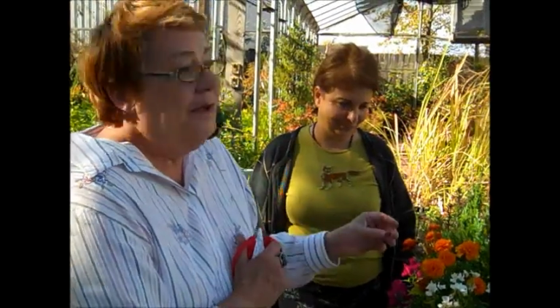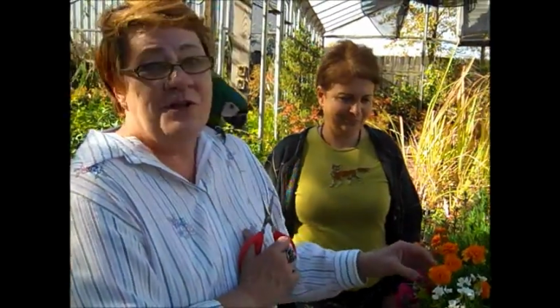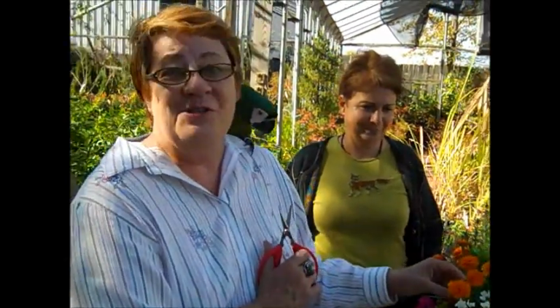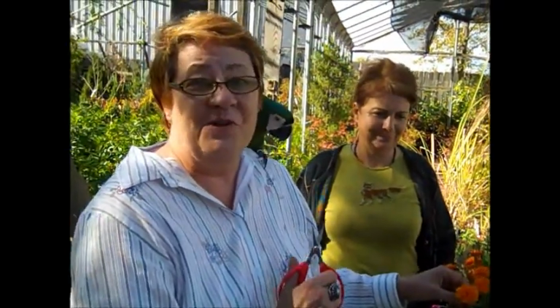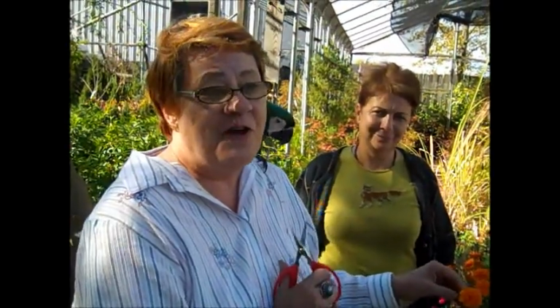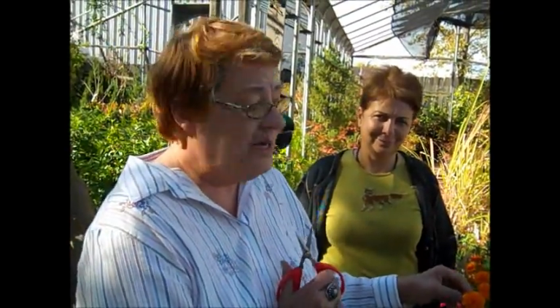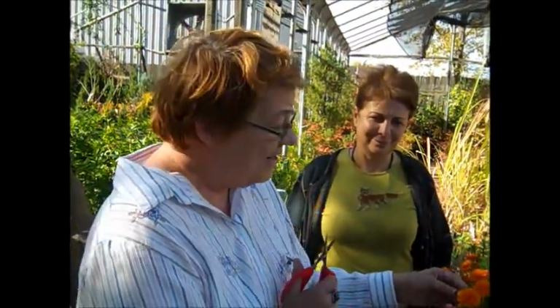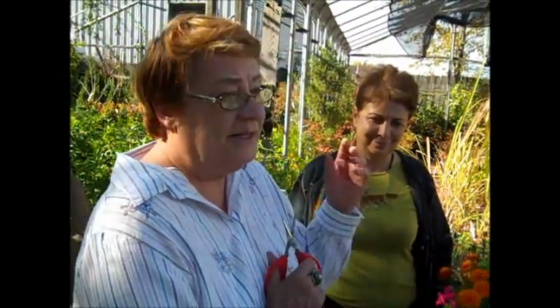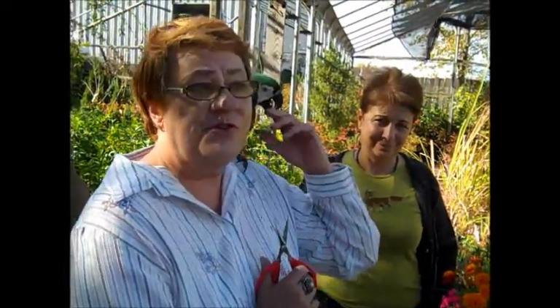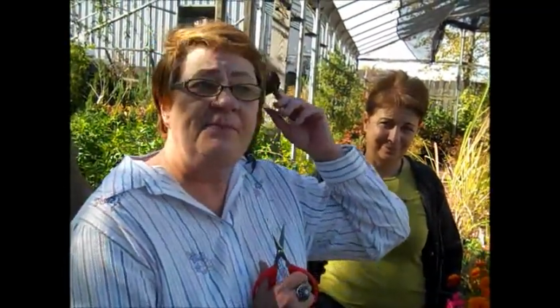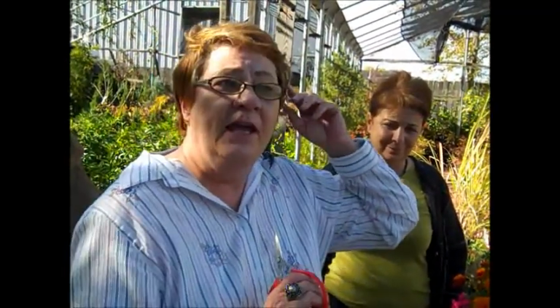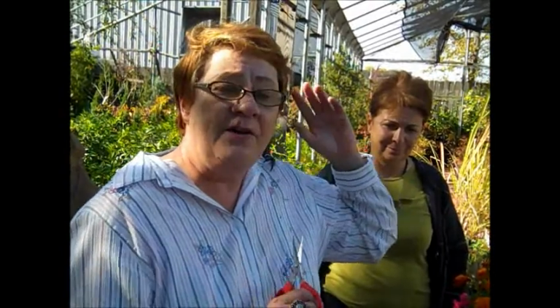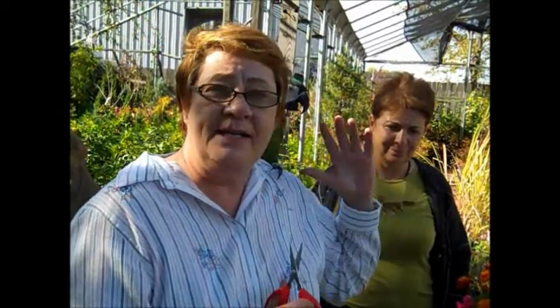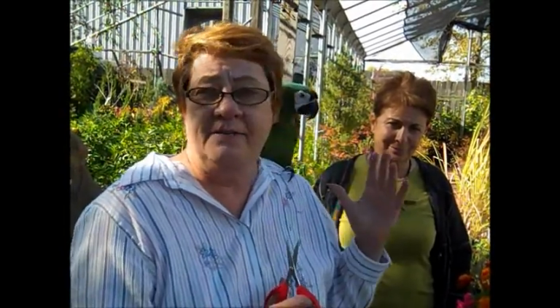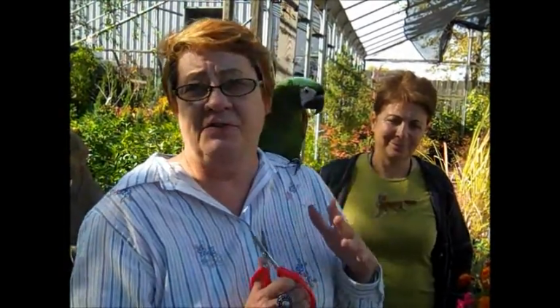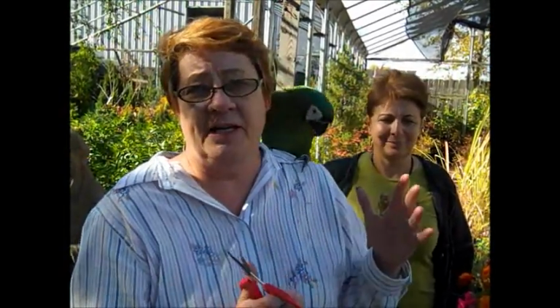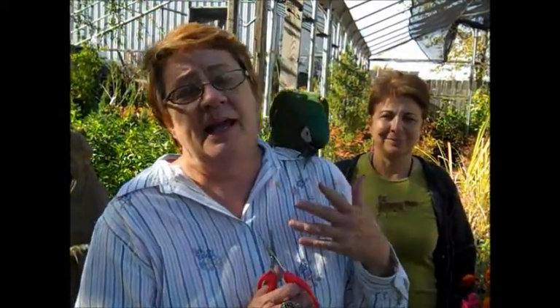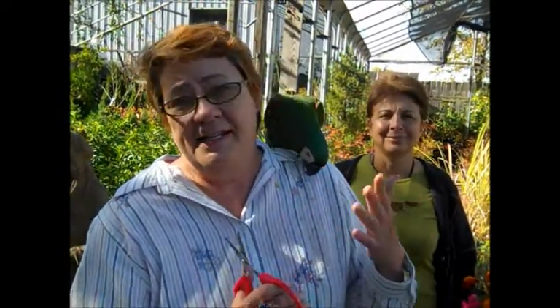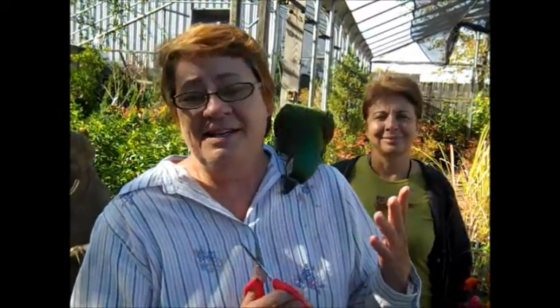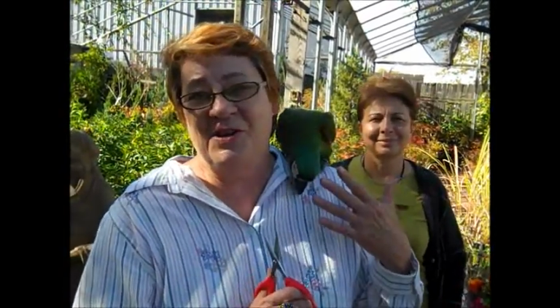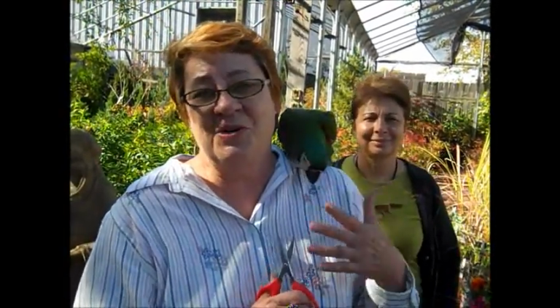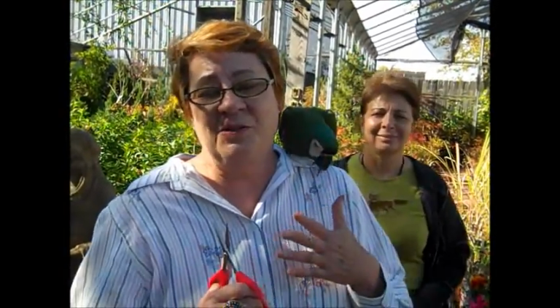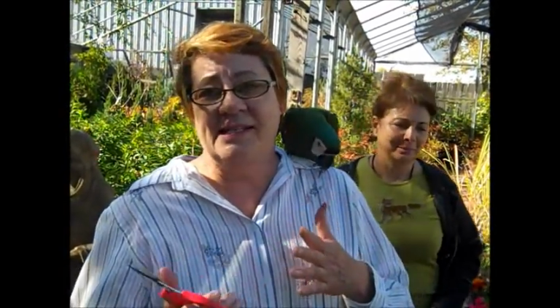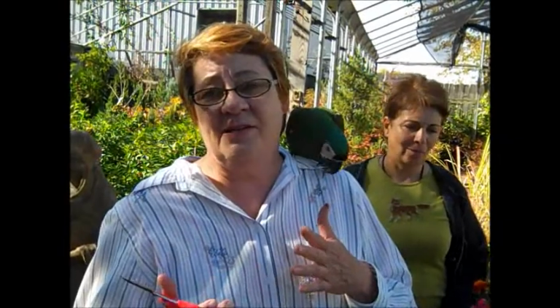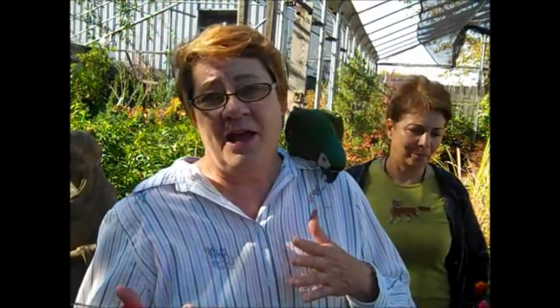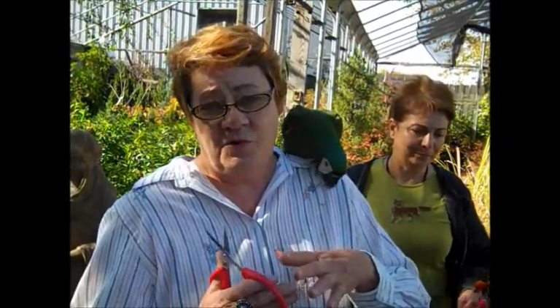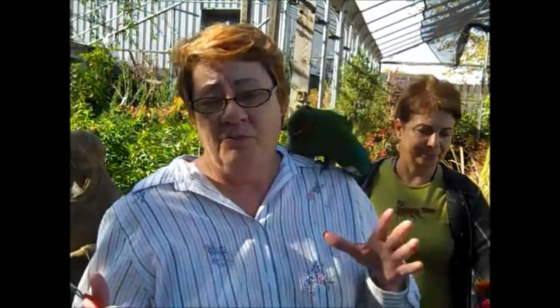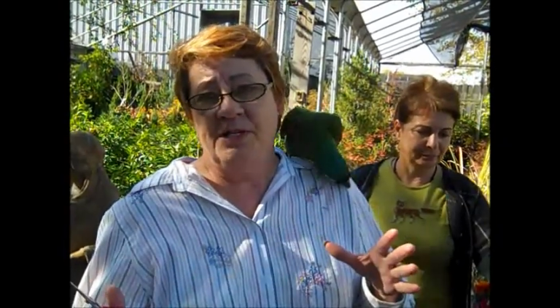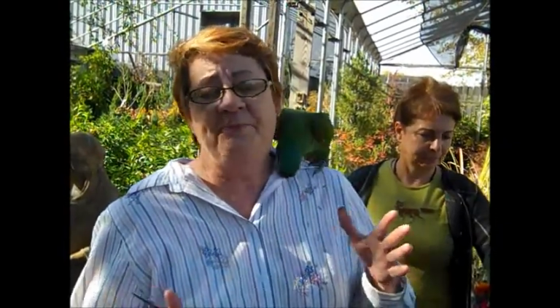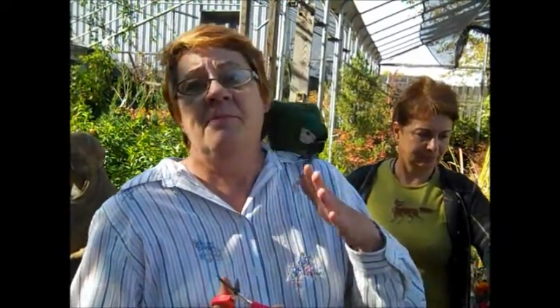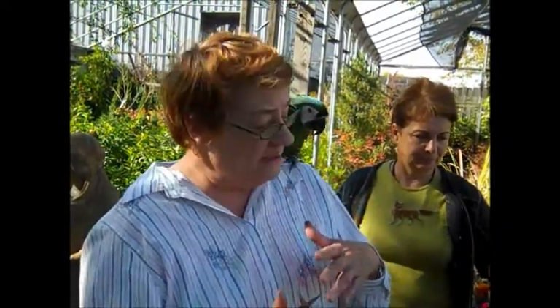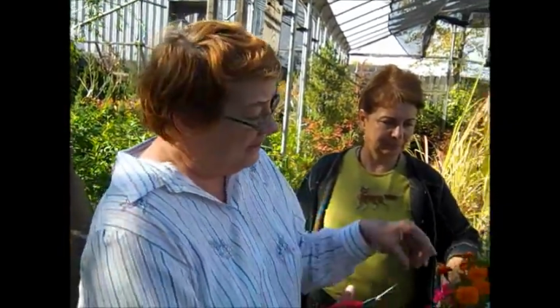Morning, y'all. It's a beautiful fall morning and I thought I'd demonstrate how to deadhead different plants. Deadheading is very important, not only to extend the flower bloom time, but in cleanliness.